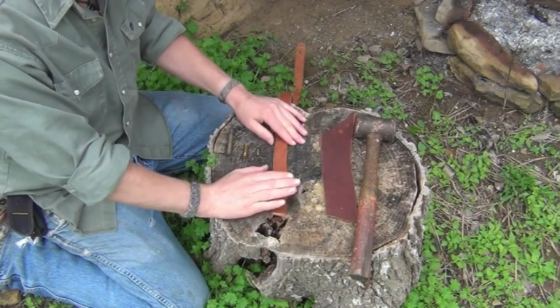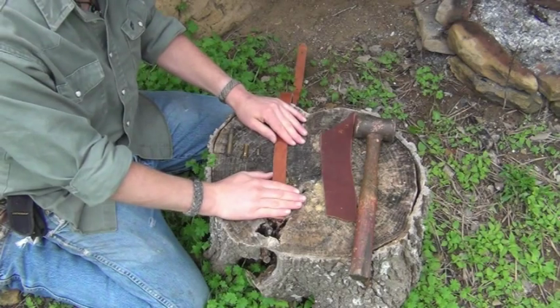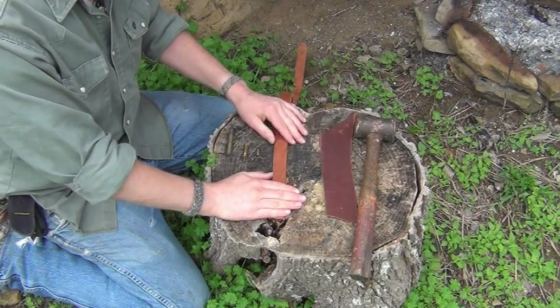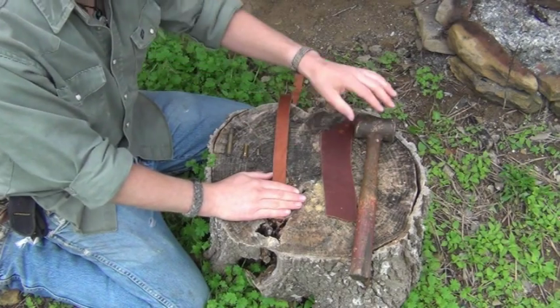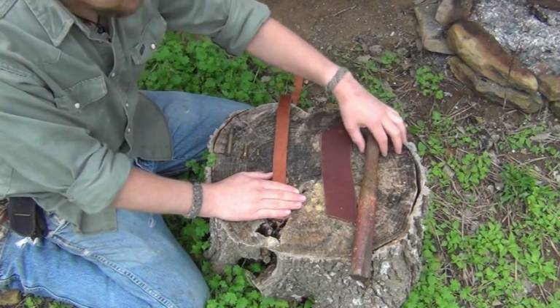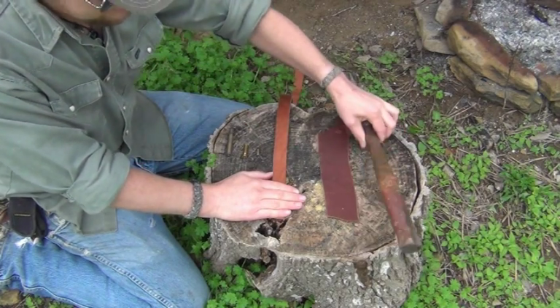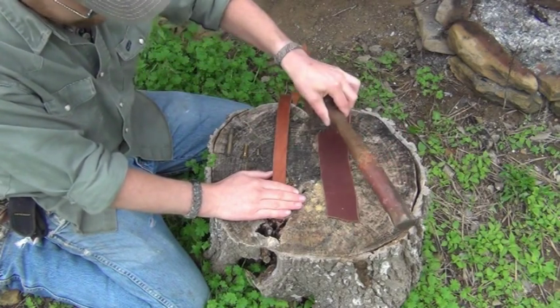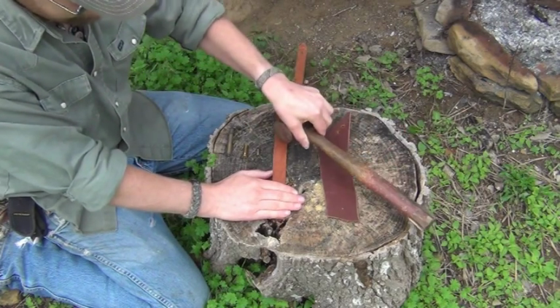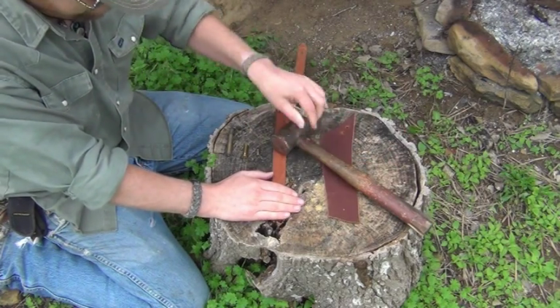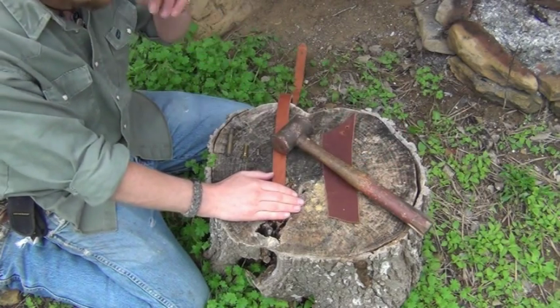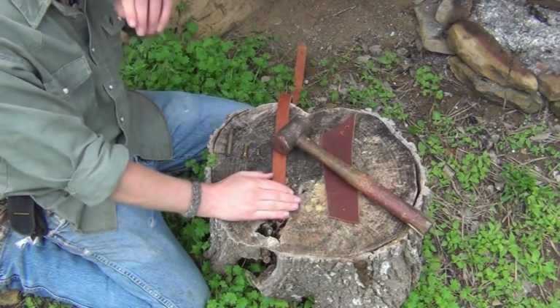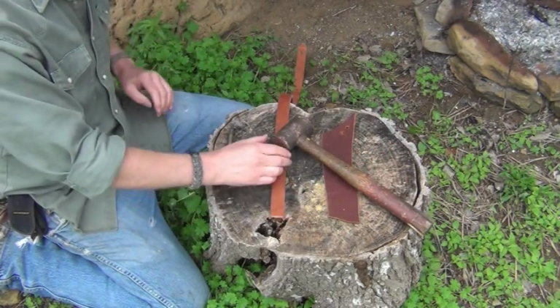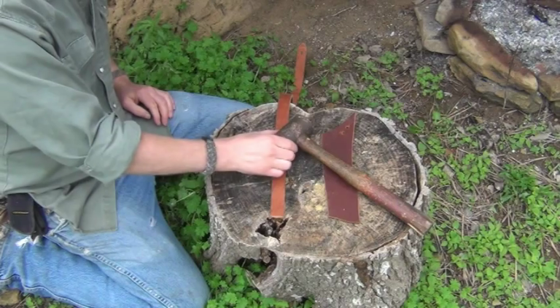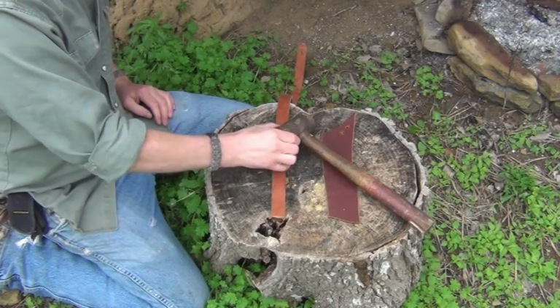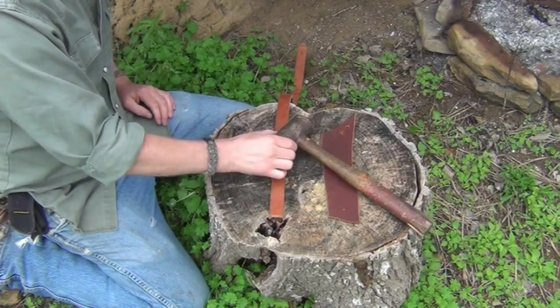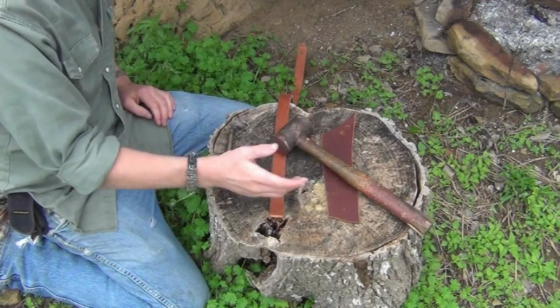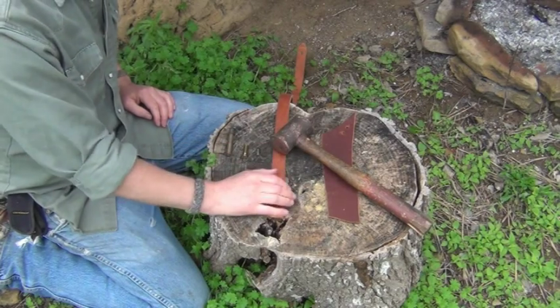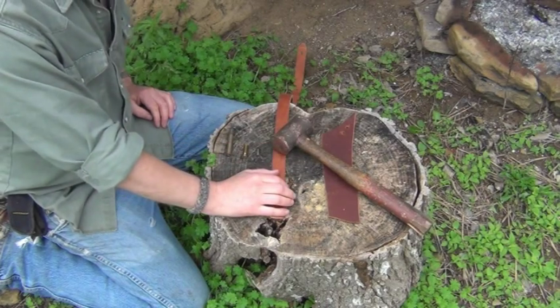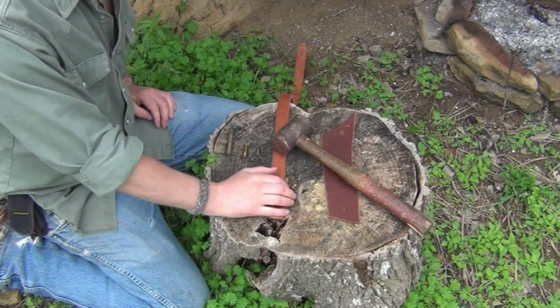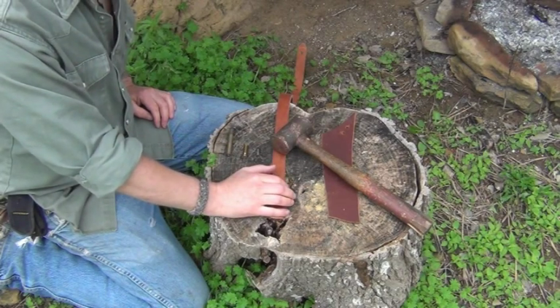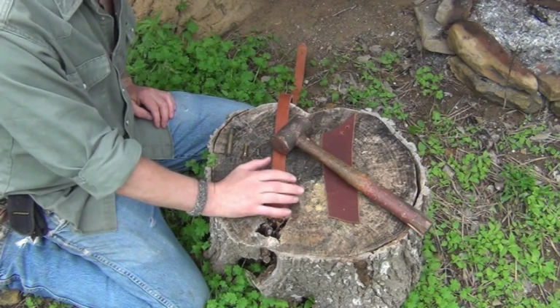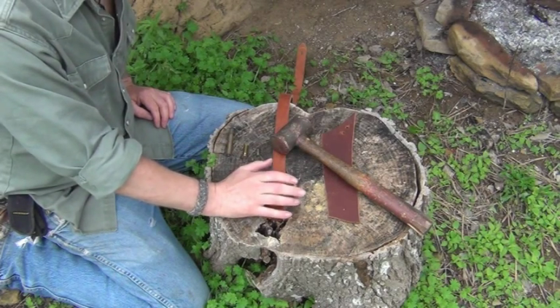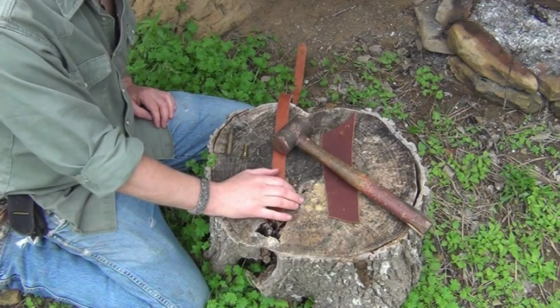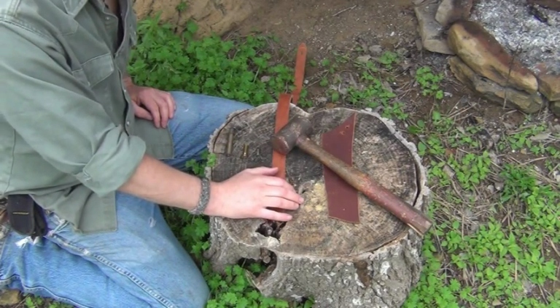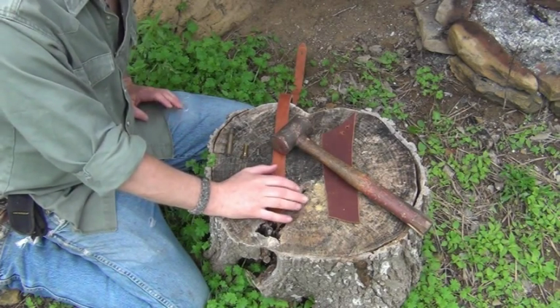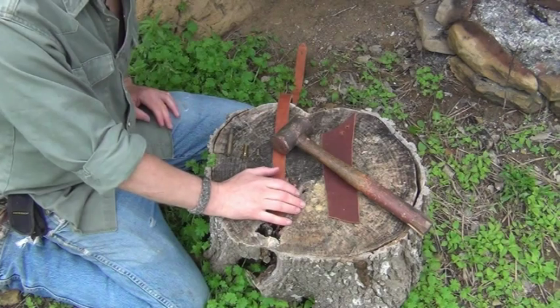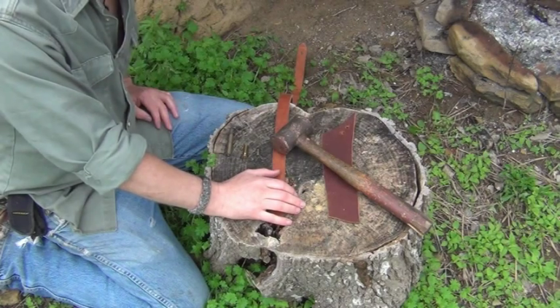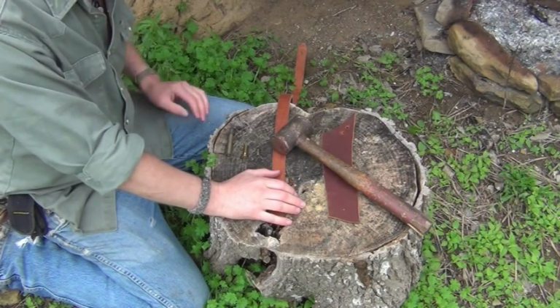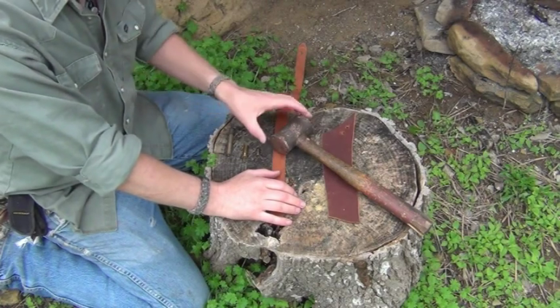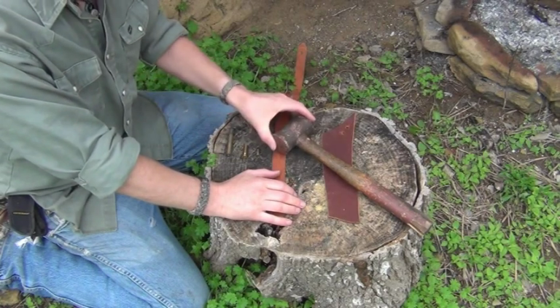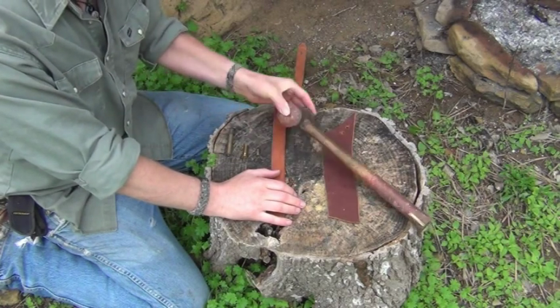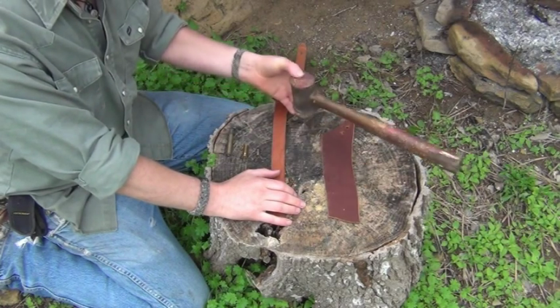I'm using a brass hammer, and I don't expect you to actually have this on you. But the backside of your hatchet, a rock — tools improvised from the trail will work just as well. I'm using this just for demonstrative purposes.